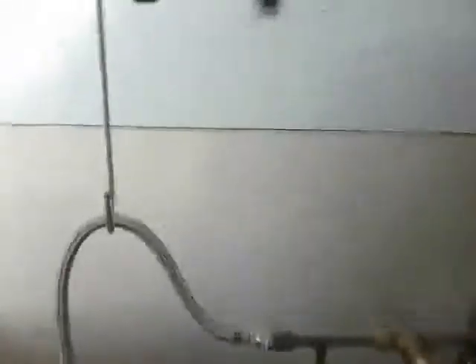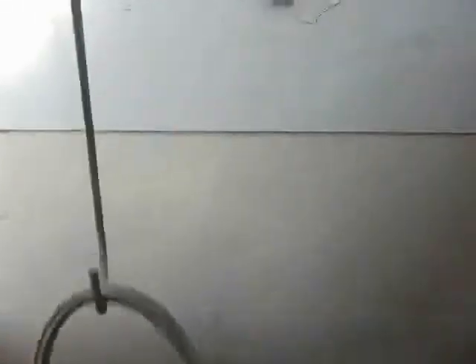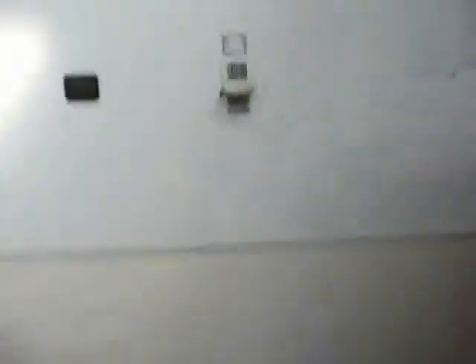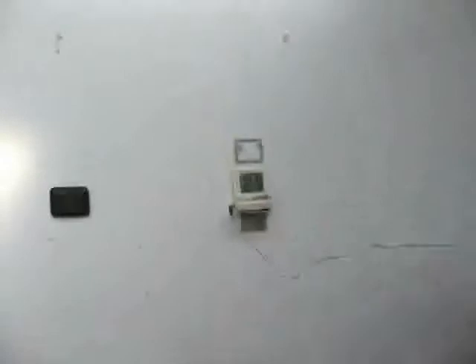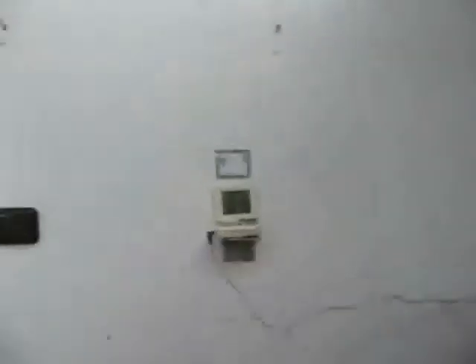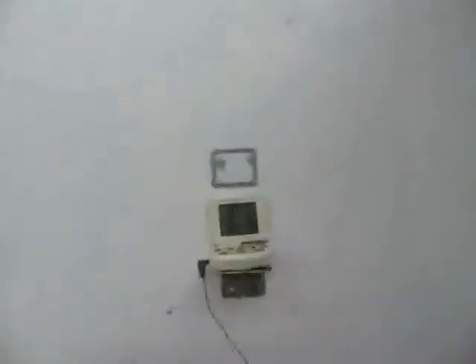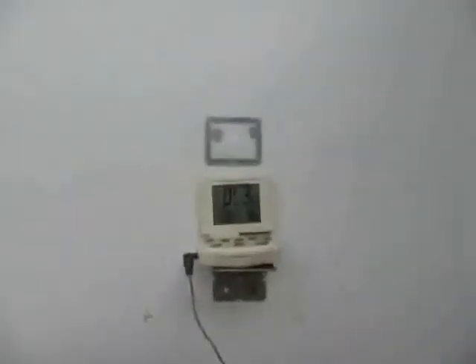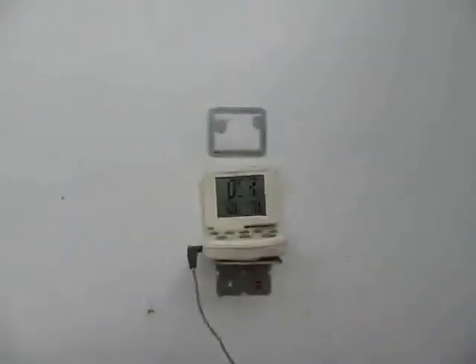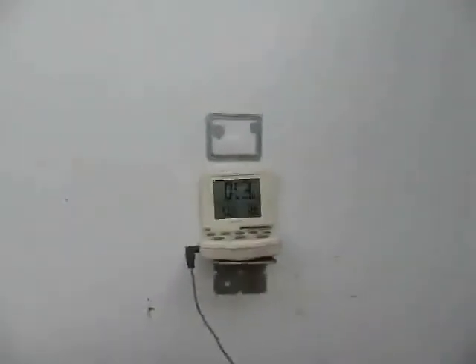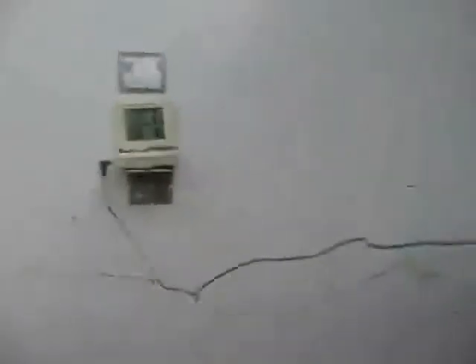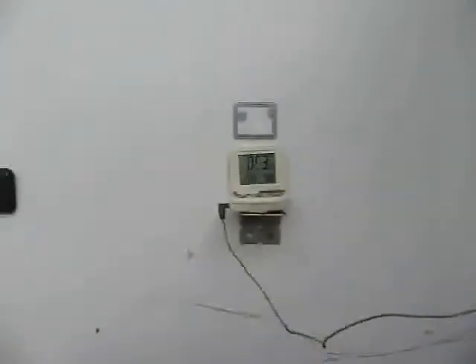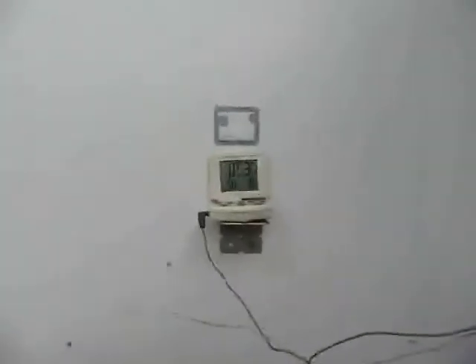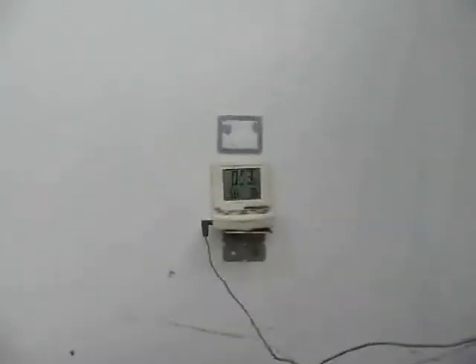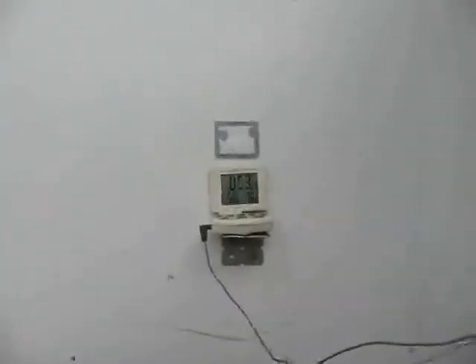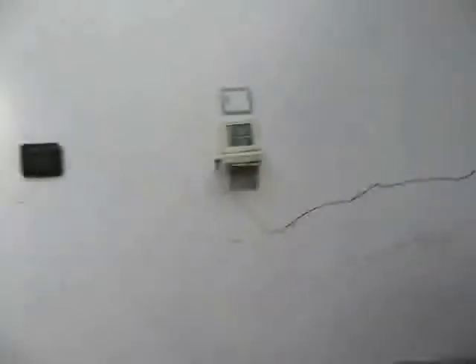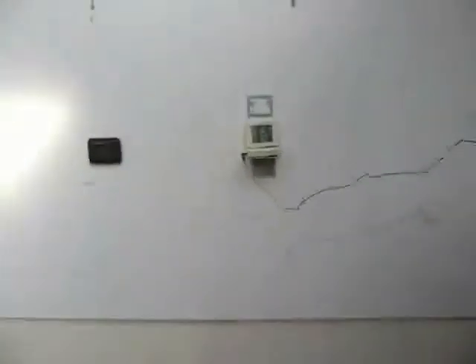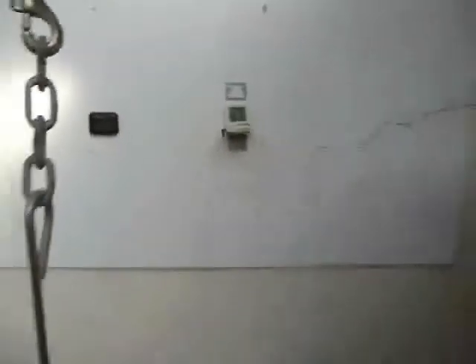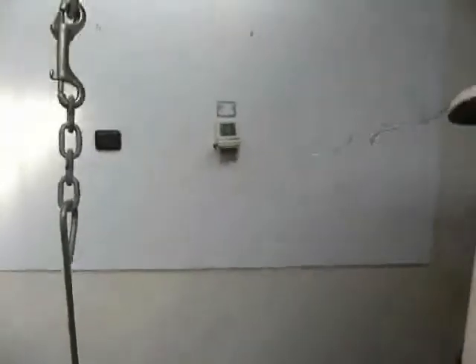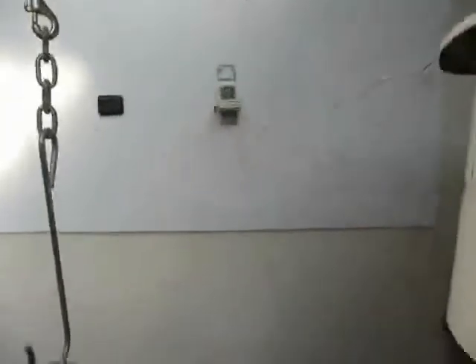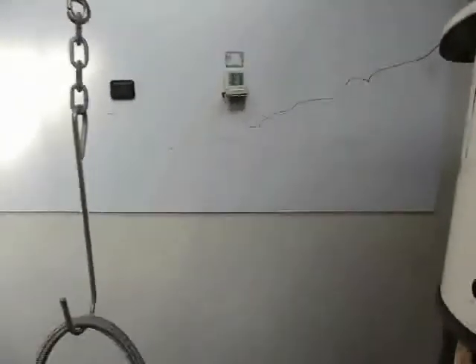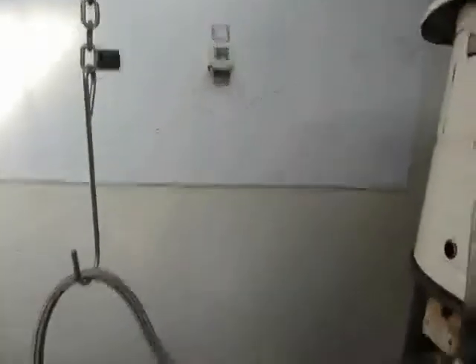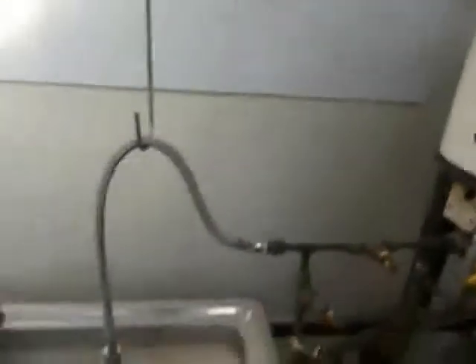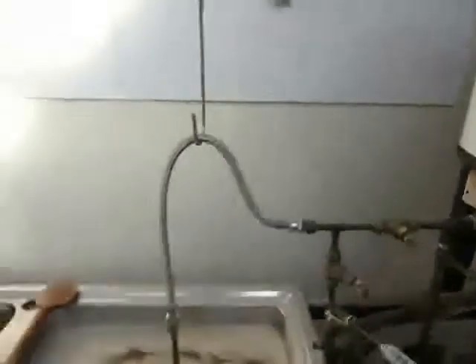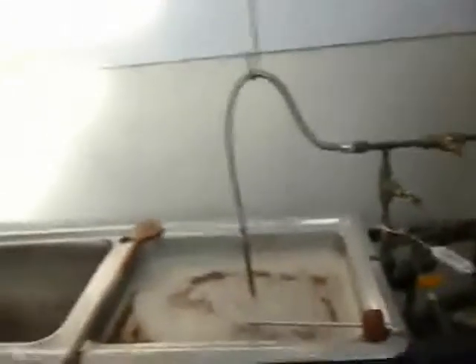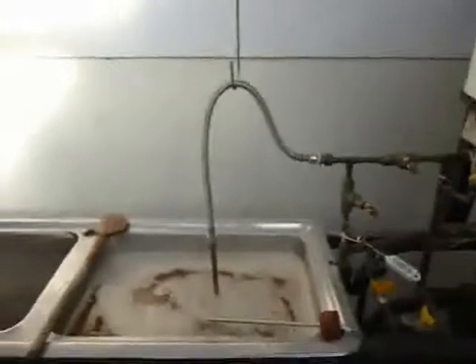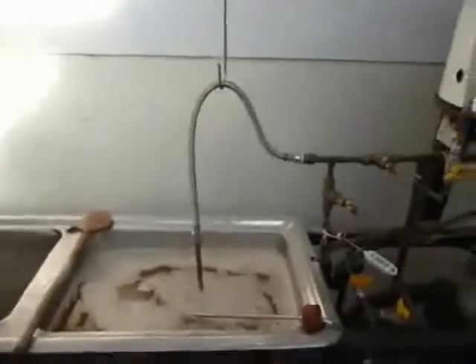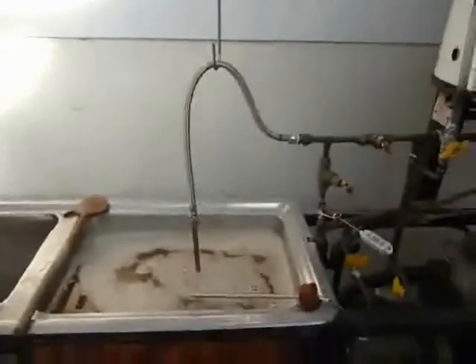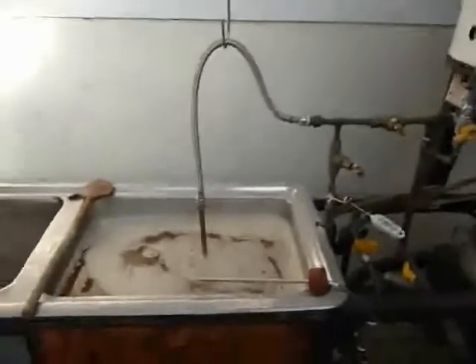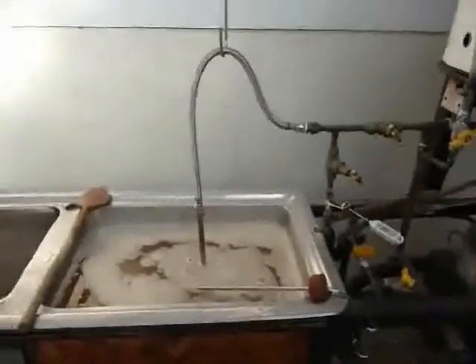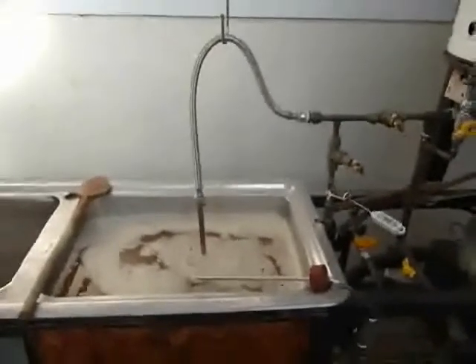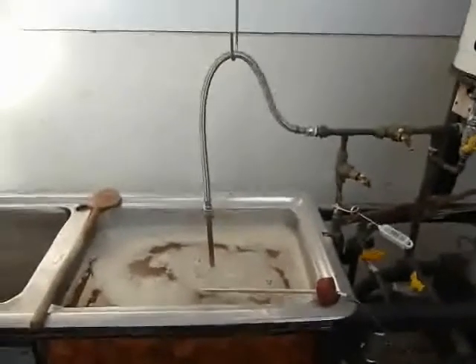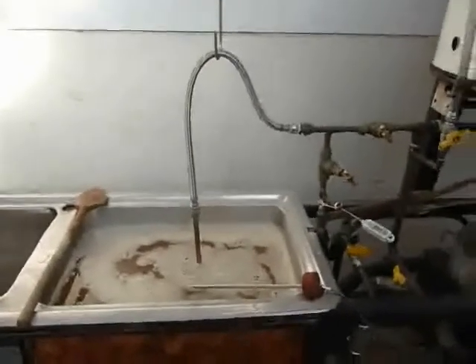Today I'm doing an hour-long mash. There's my timer — it still works. We're seven minutes in, so we've got another hour to go. And then I'll whack it up to 72 degrees for mash-out.